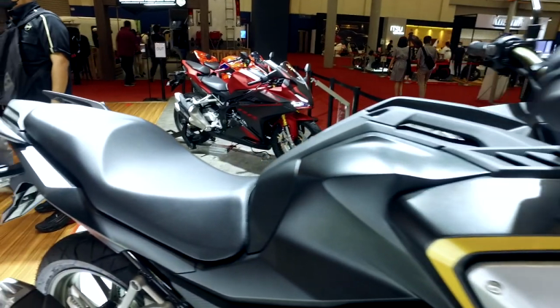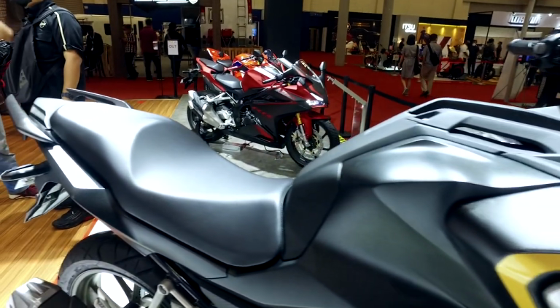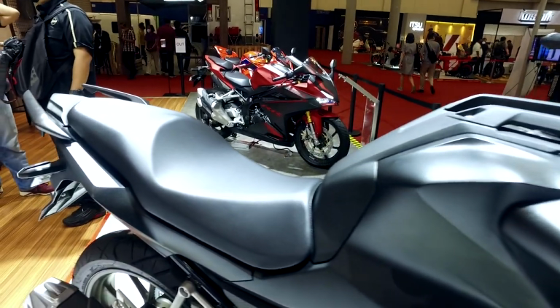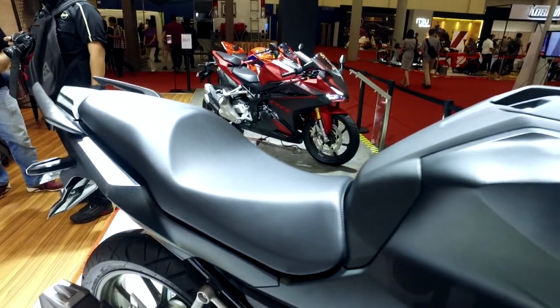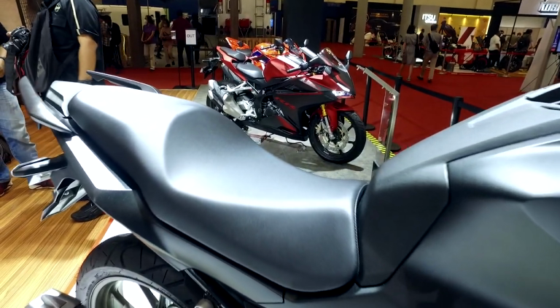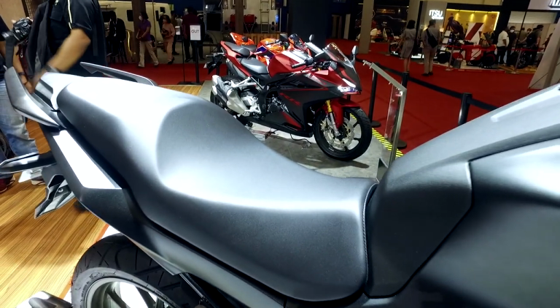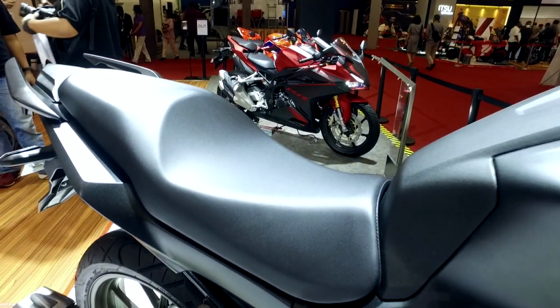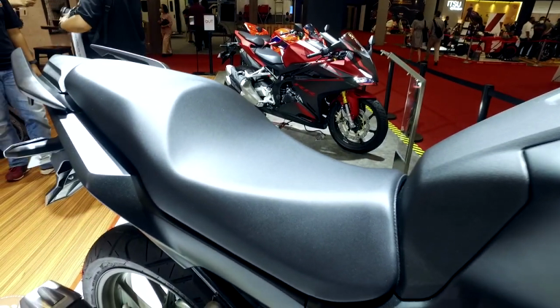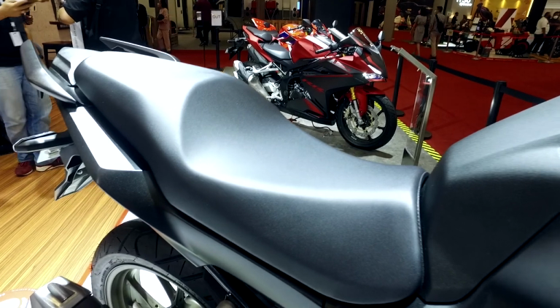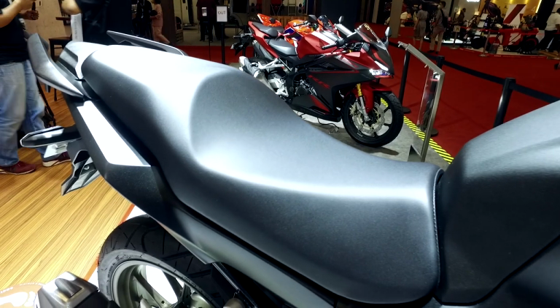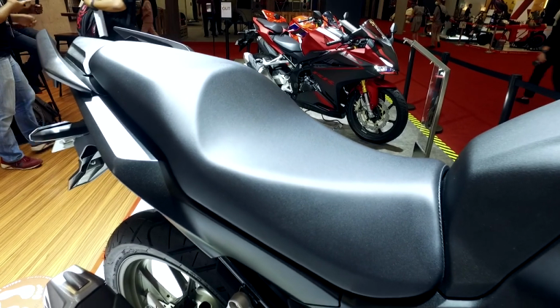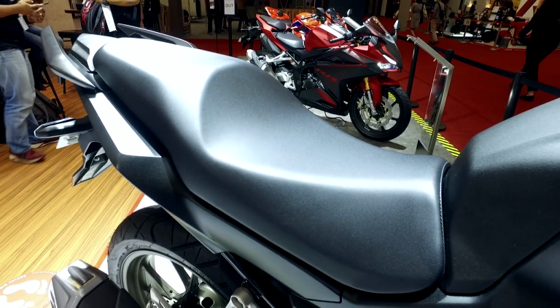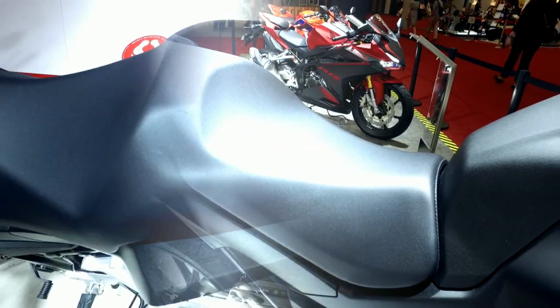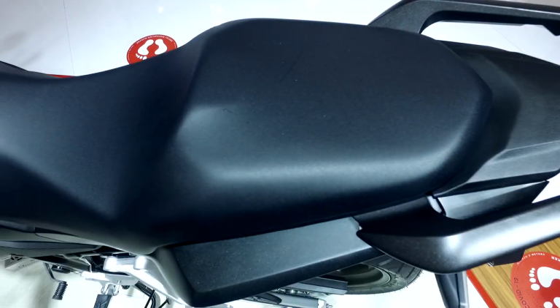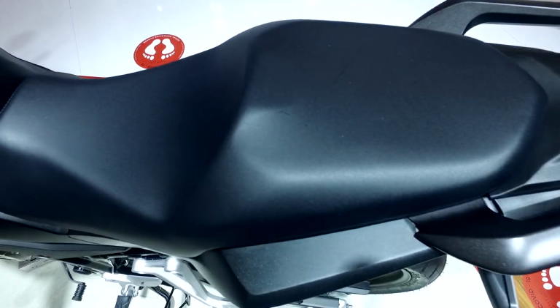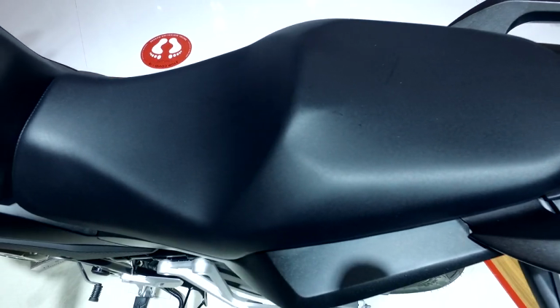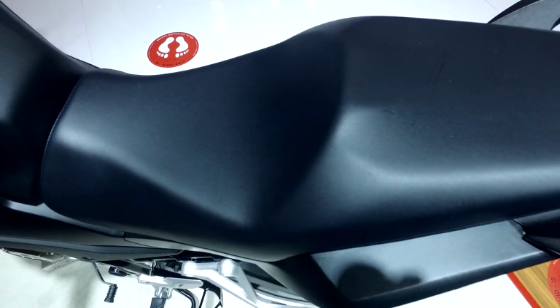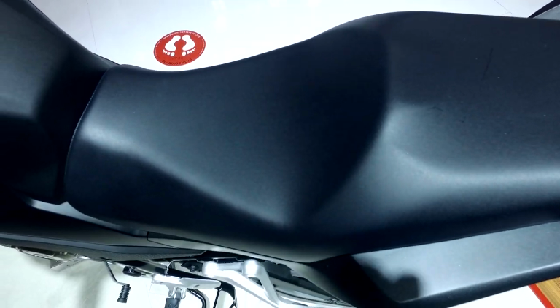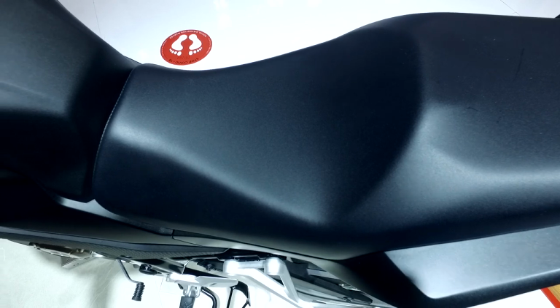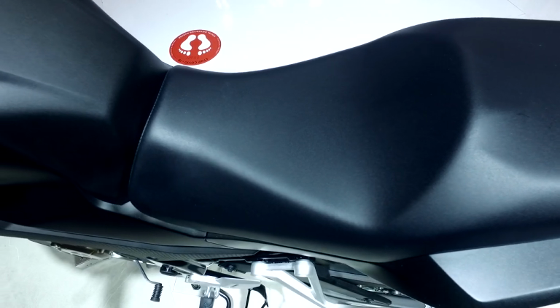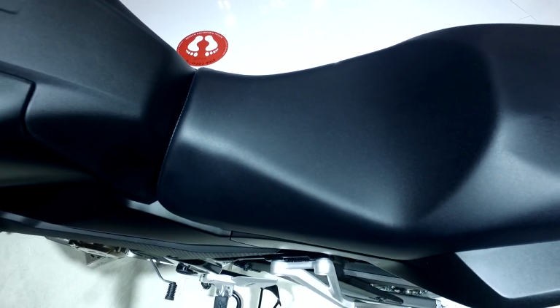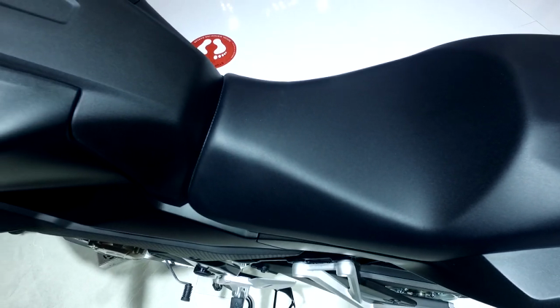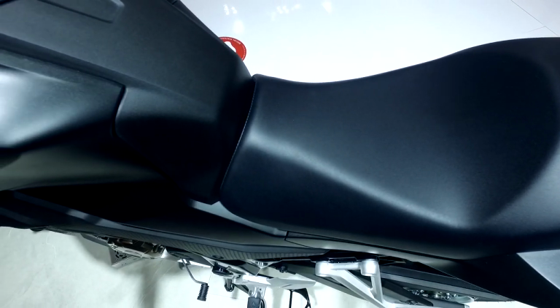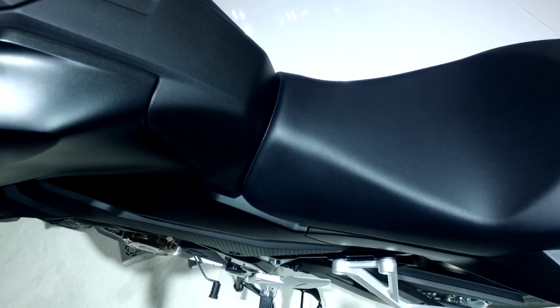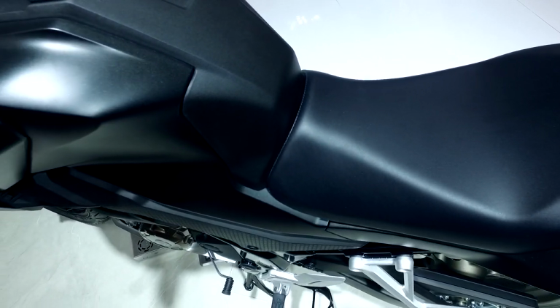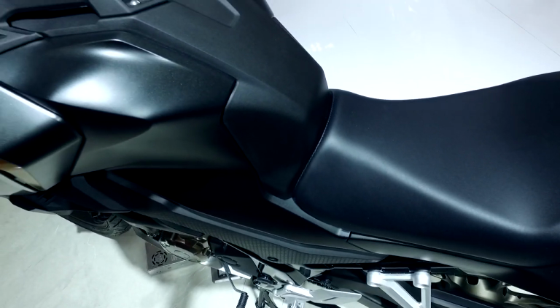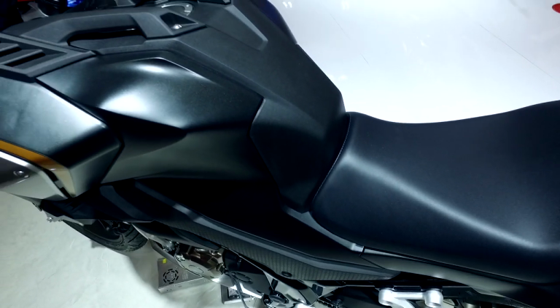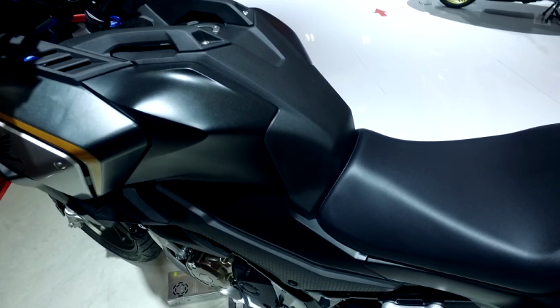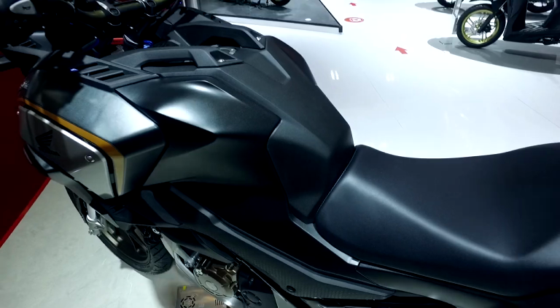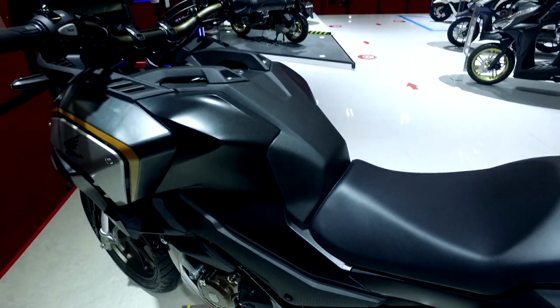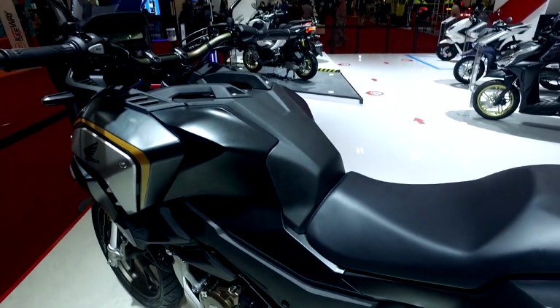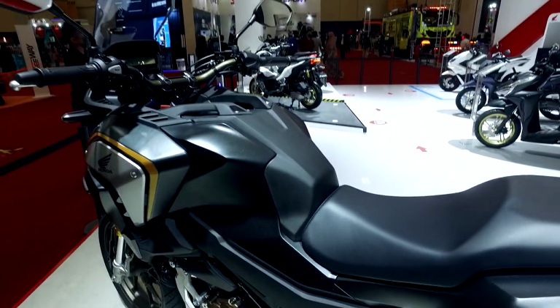Now, the seat will be made as a digital inspiration. The seat is comfortable, and you can change the color depending on the body color or engine trim.